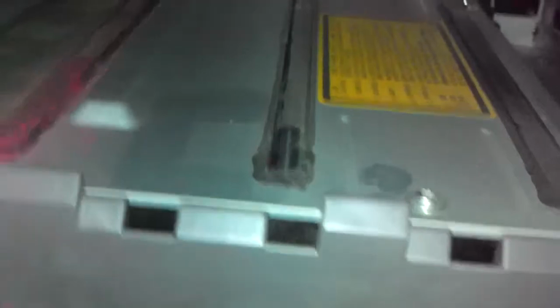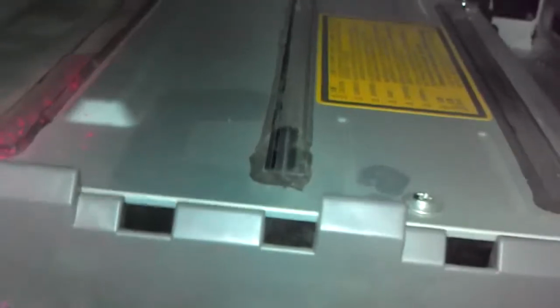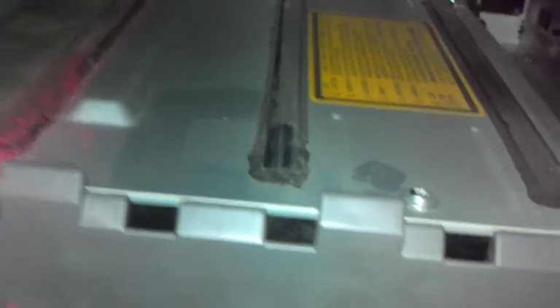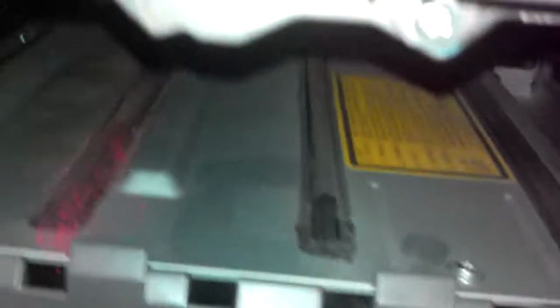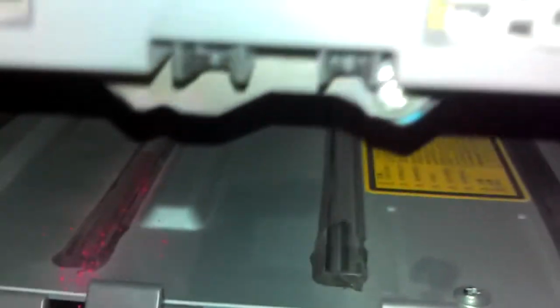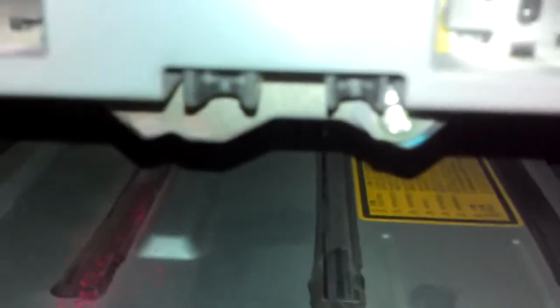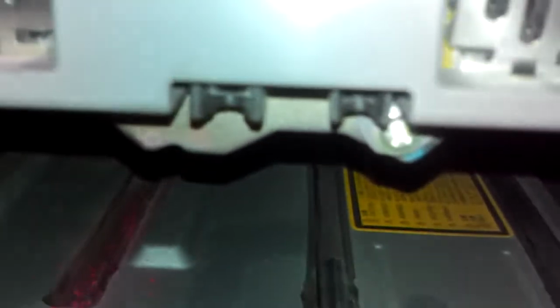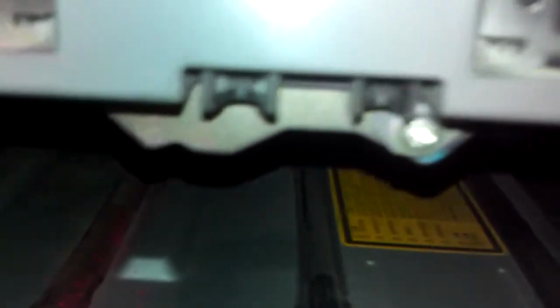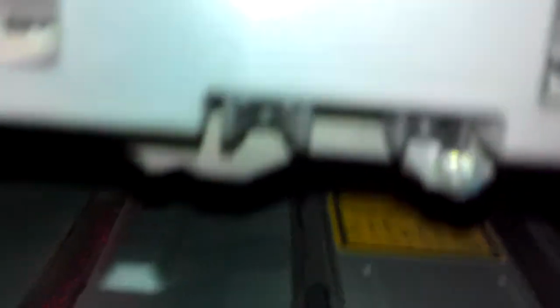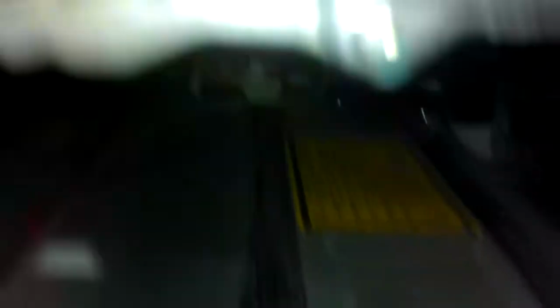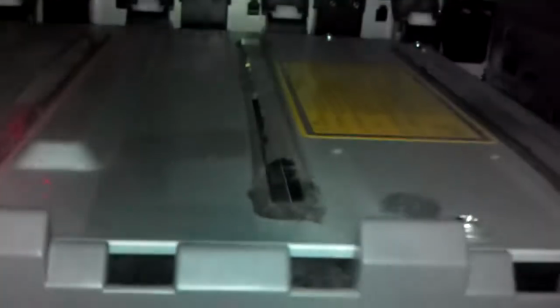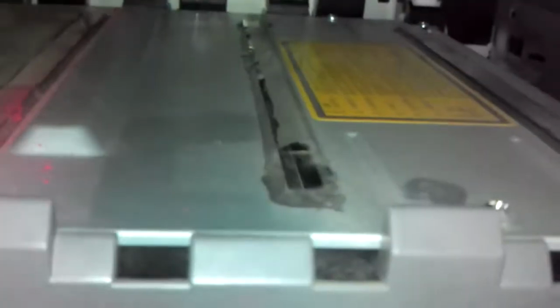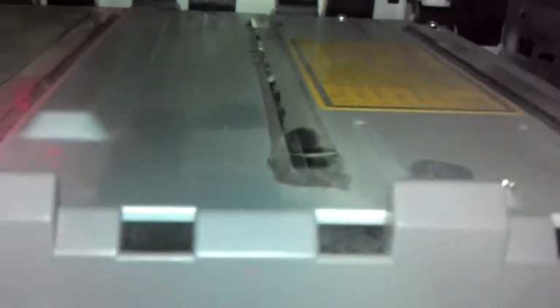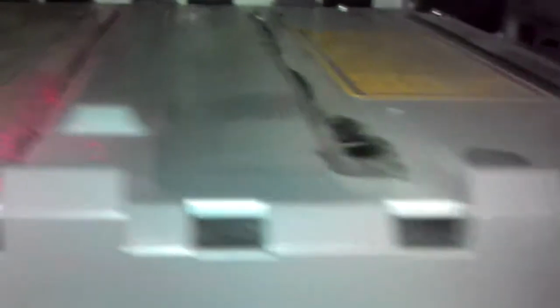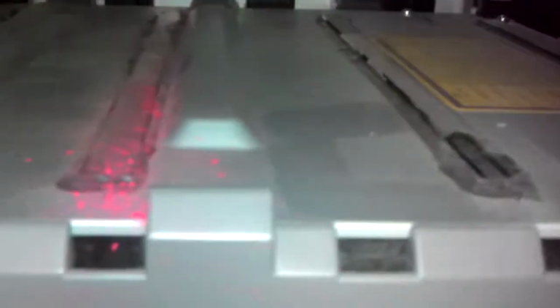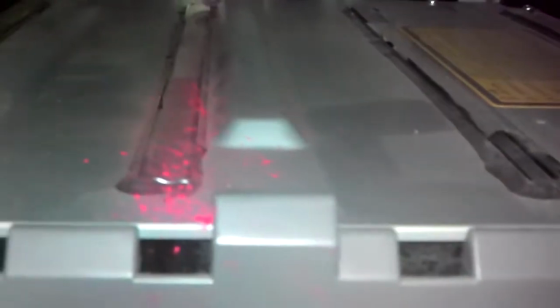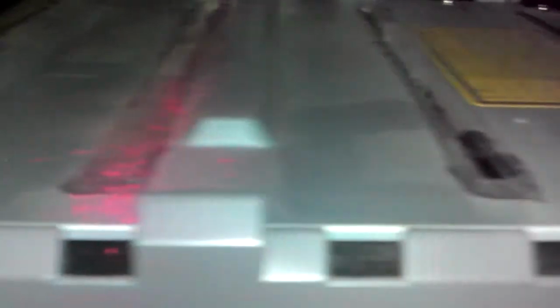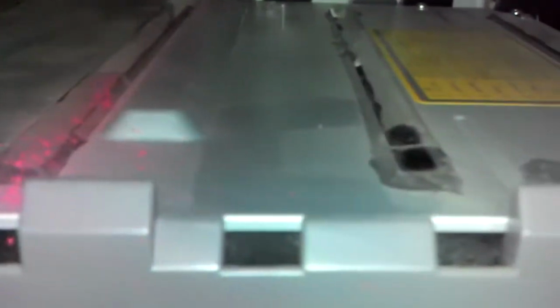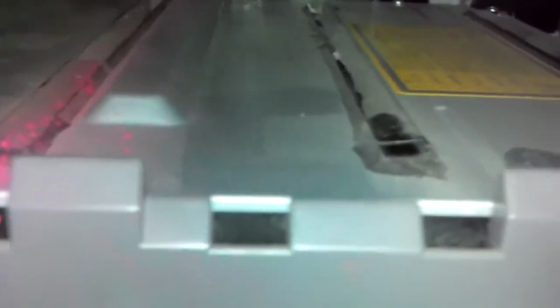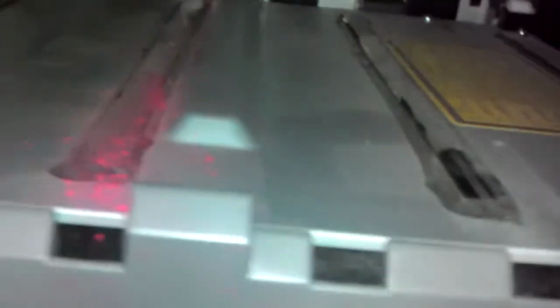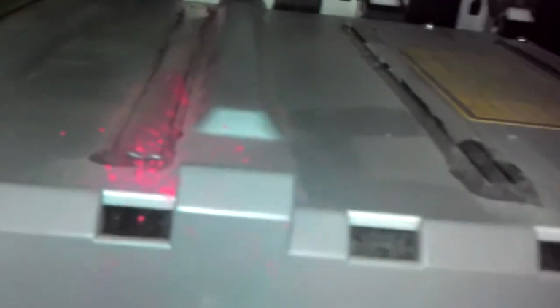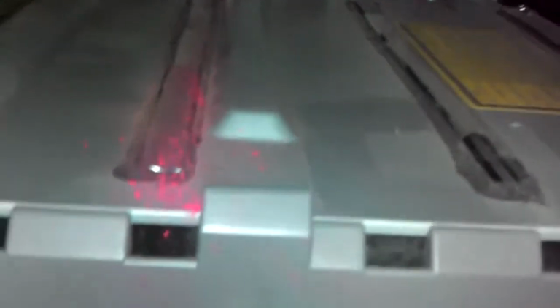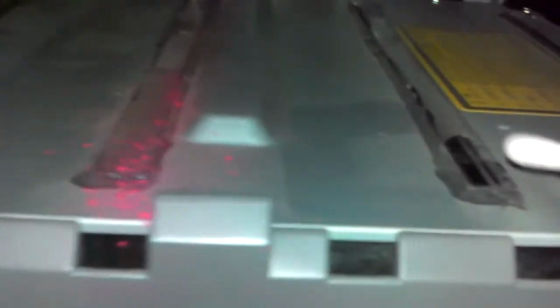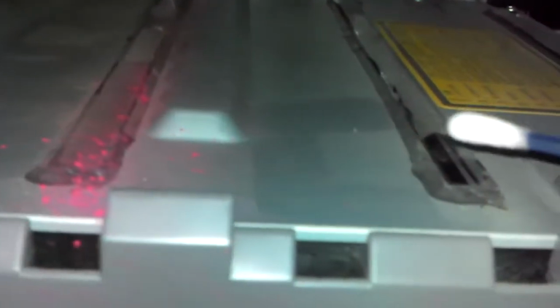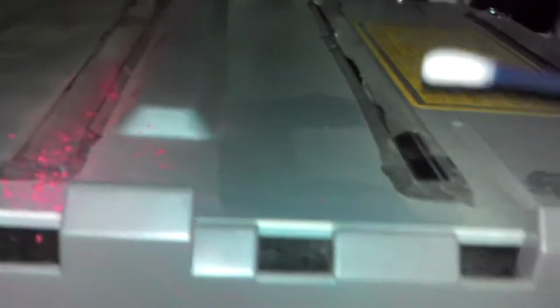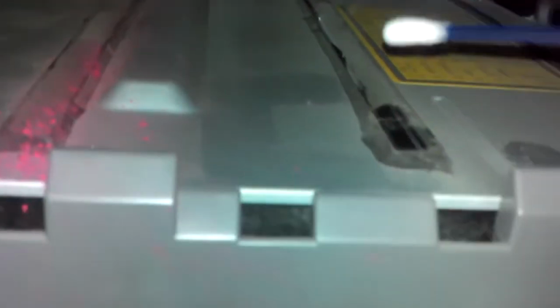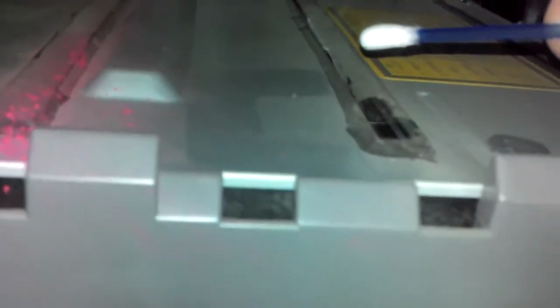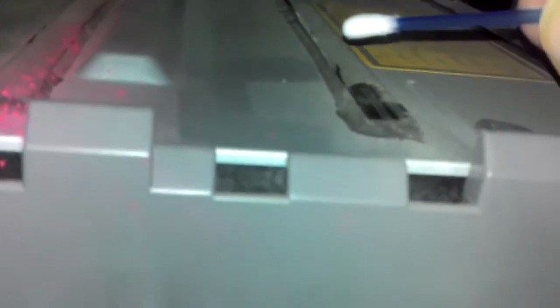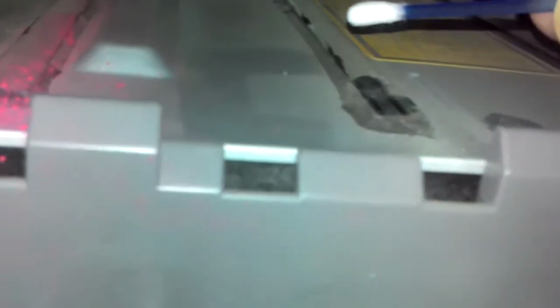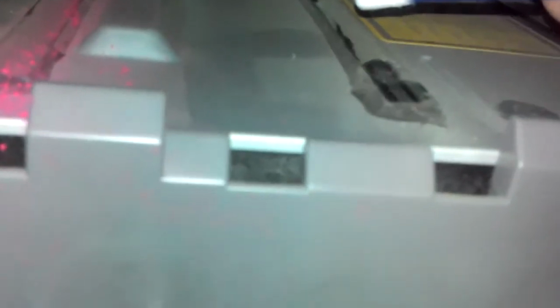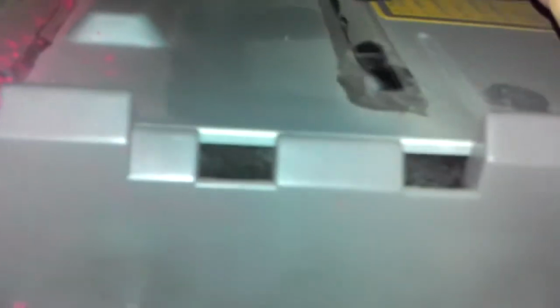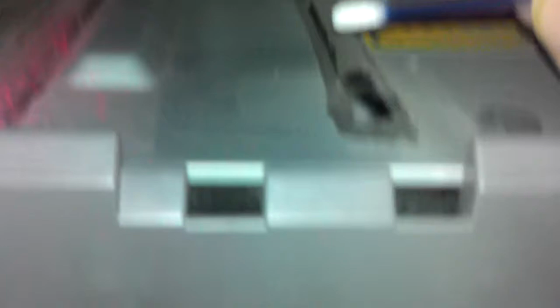We're looking at a Konica Minolta 5430DL laser printer. This is the laser box, the laser assembly. You see these glass slits here — they're covered in dust.